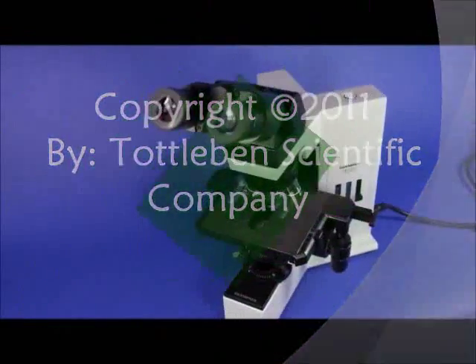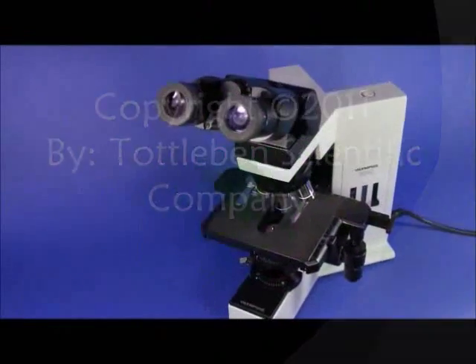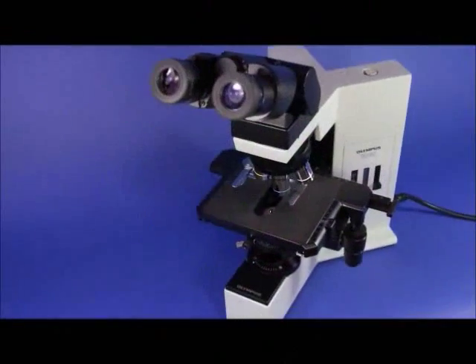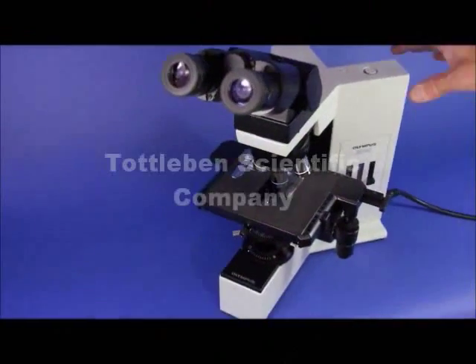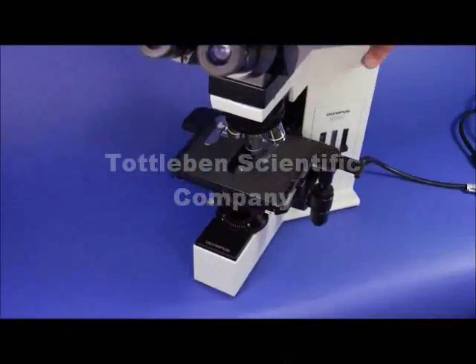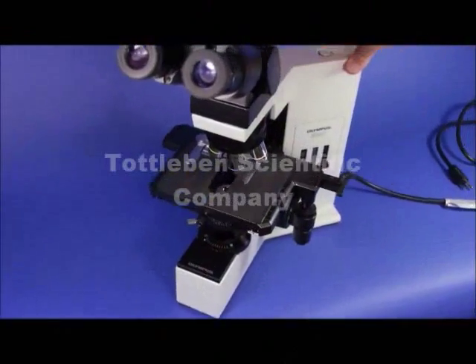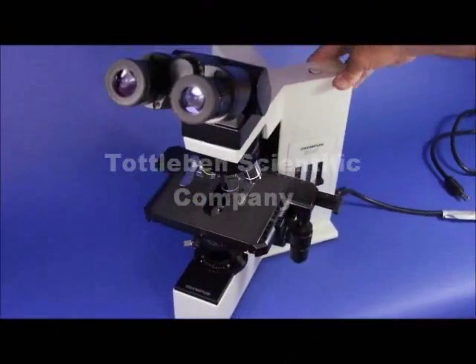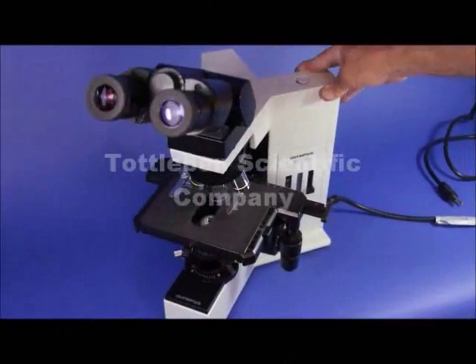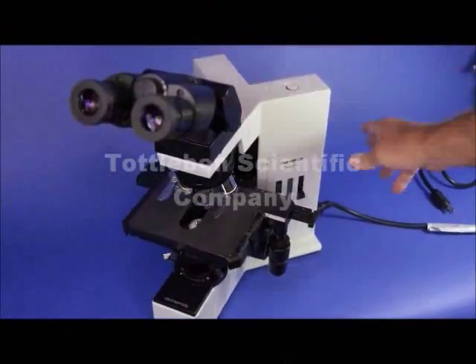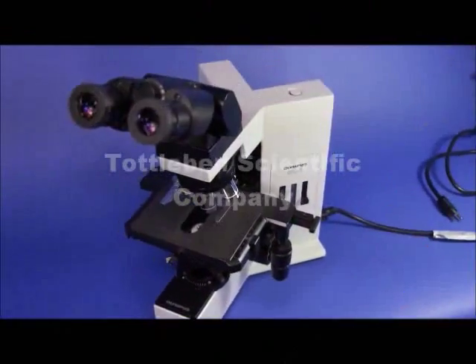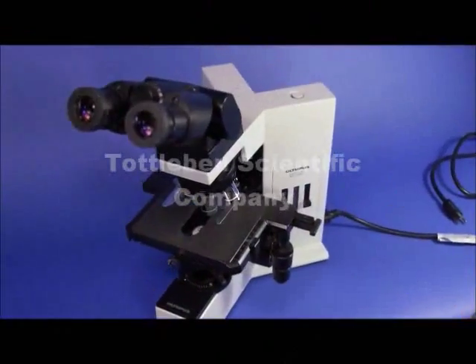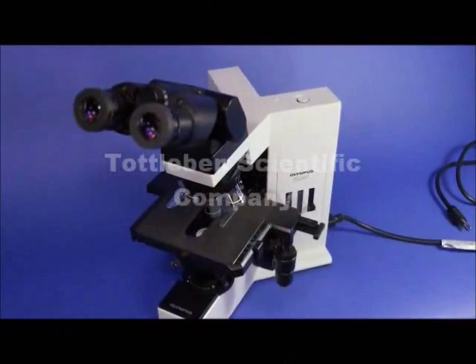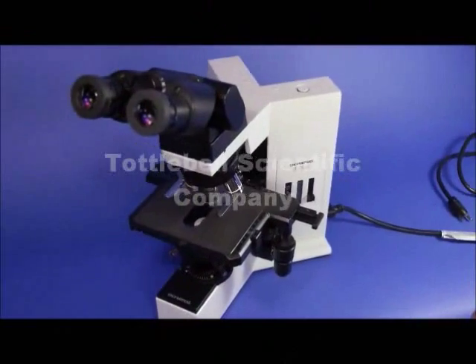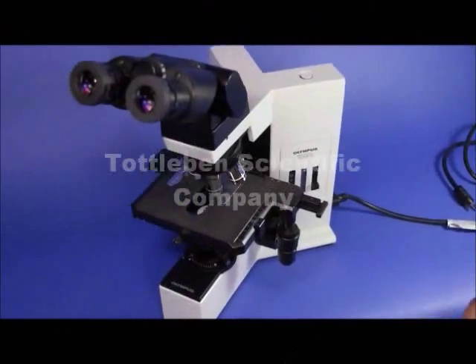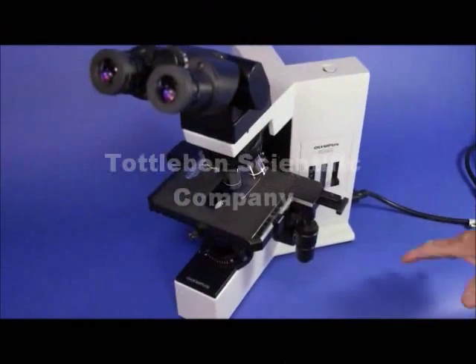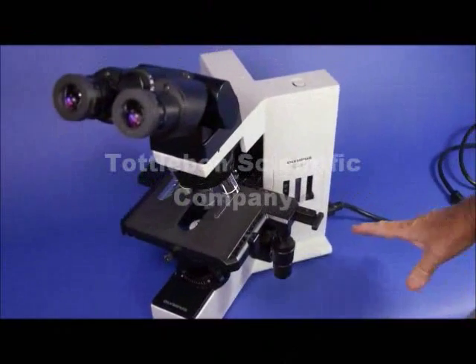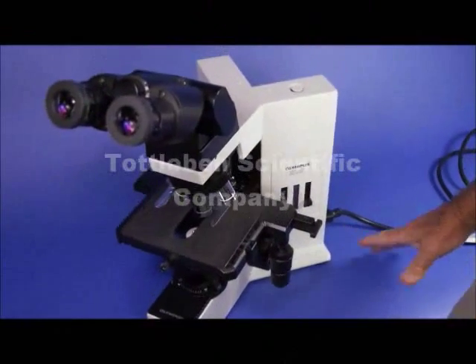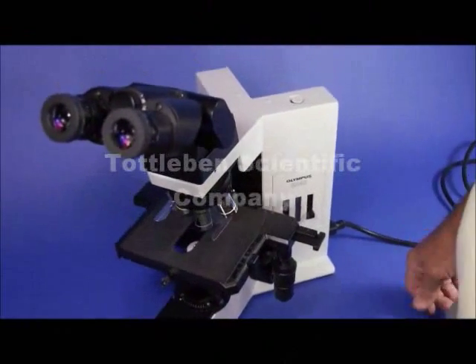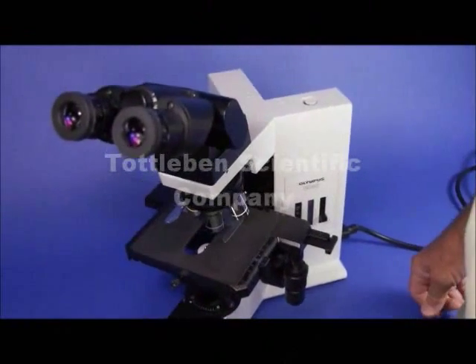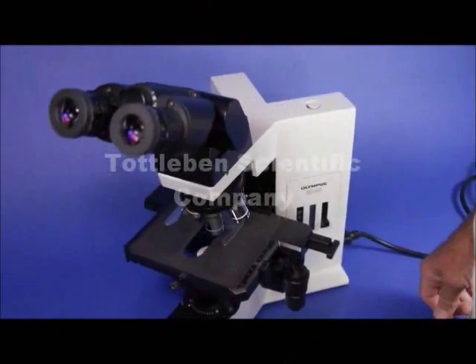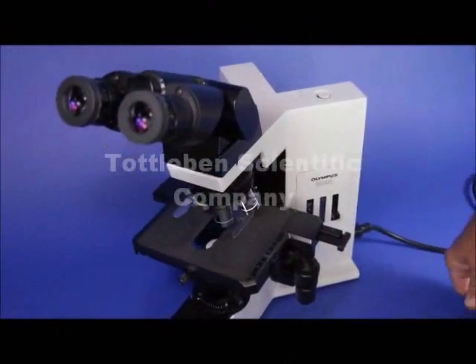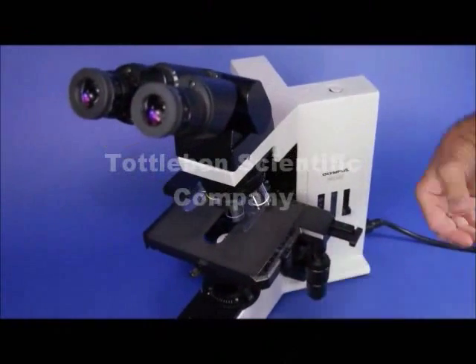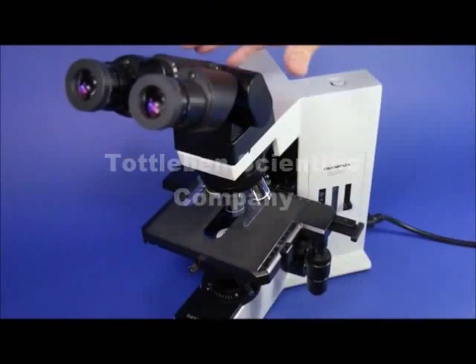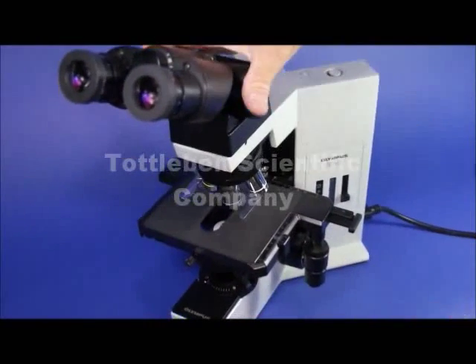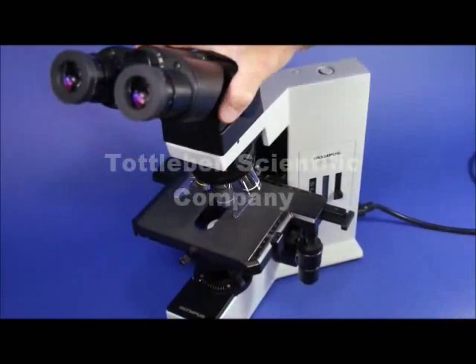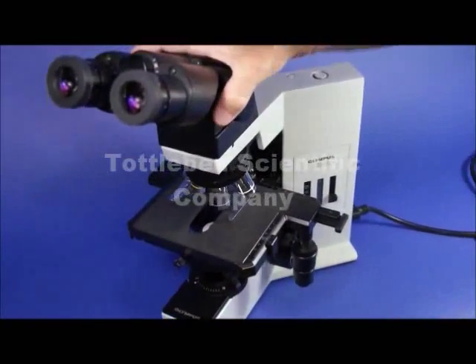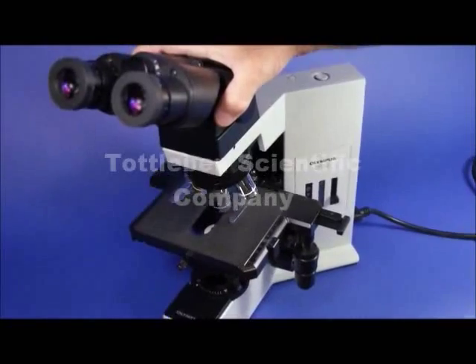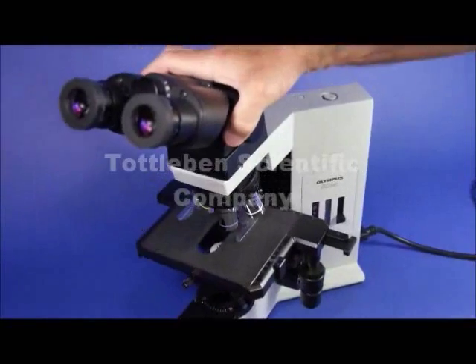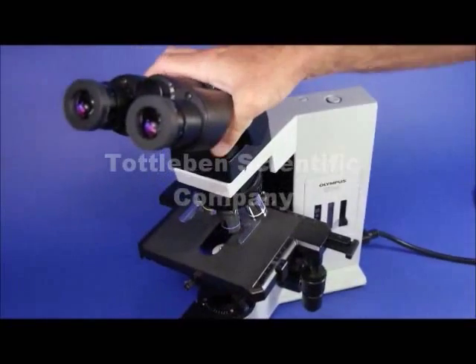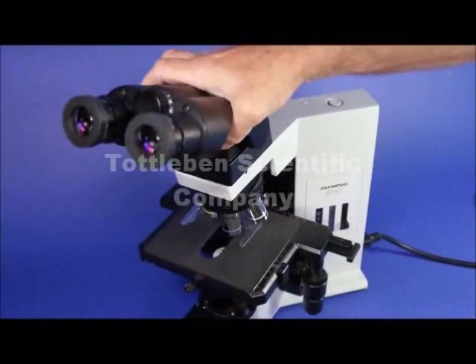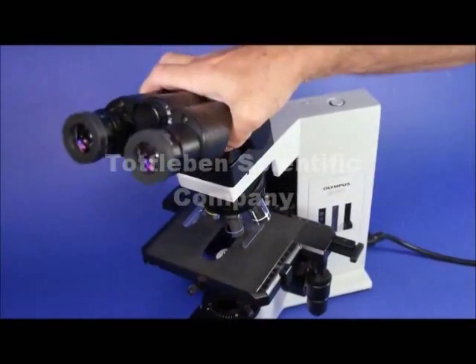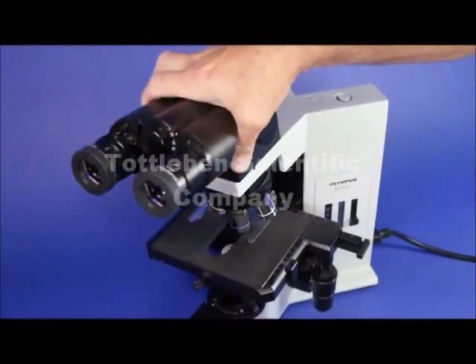What we have here is an Olympus BX40. It's been one of Olympus' most famous microscopes ever. And this one is equipped with some really nice things. I want to point them out to you.